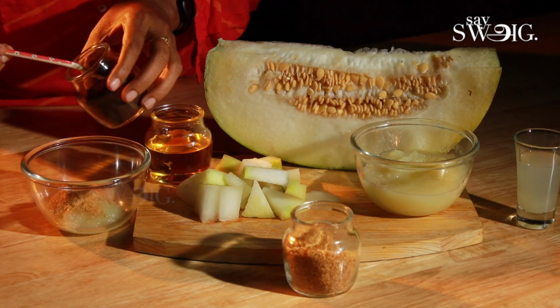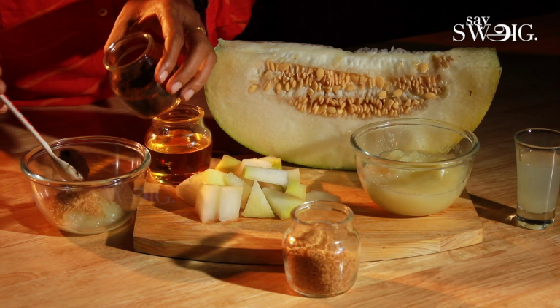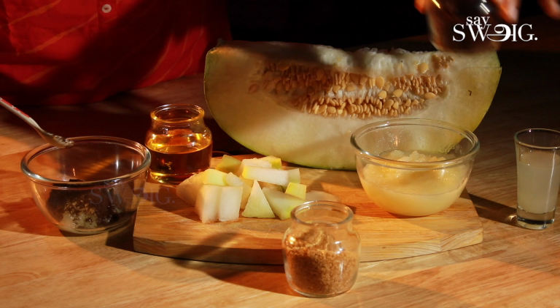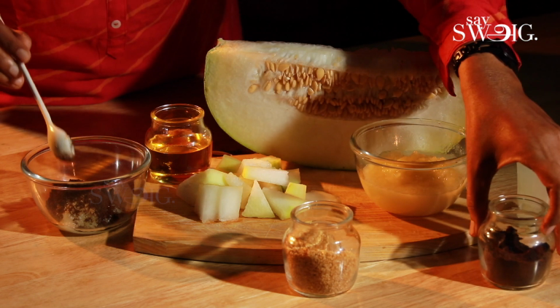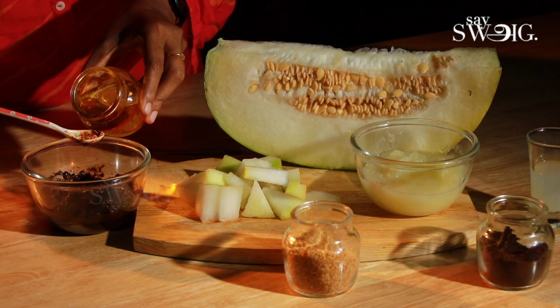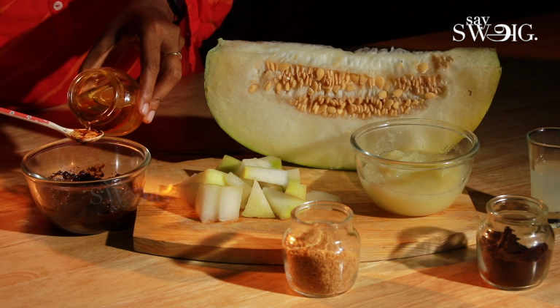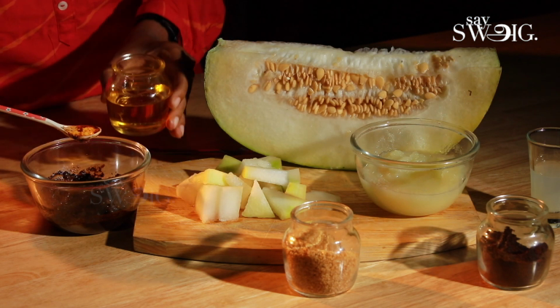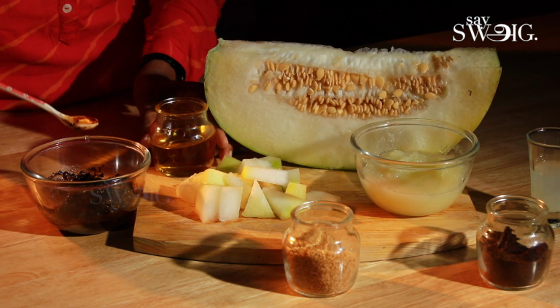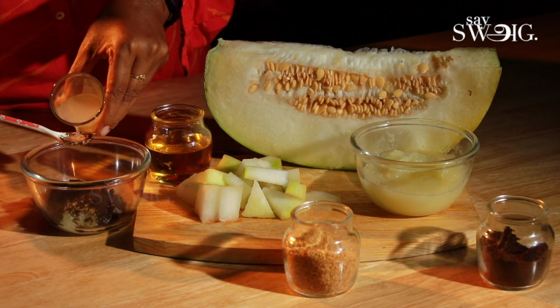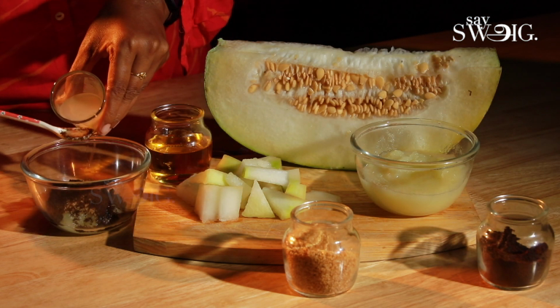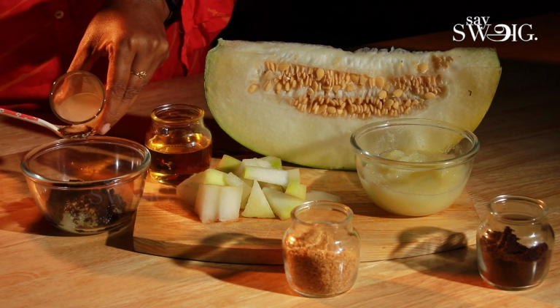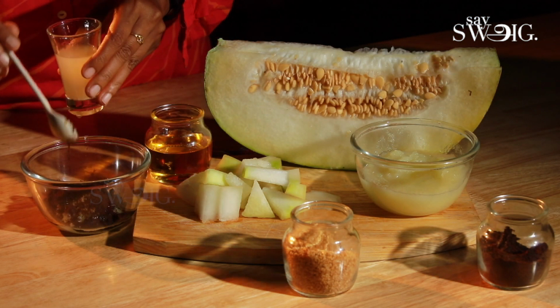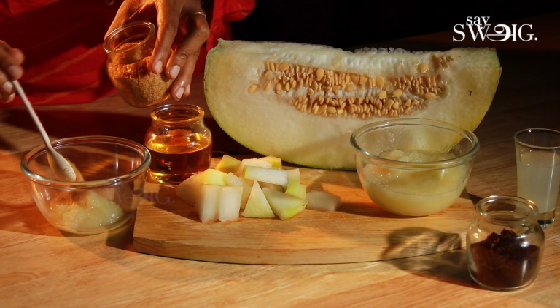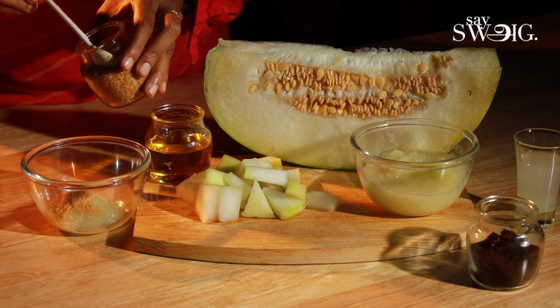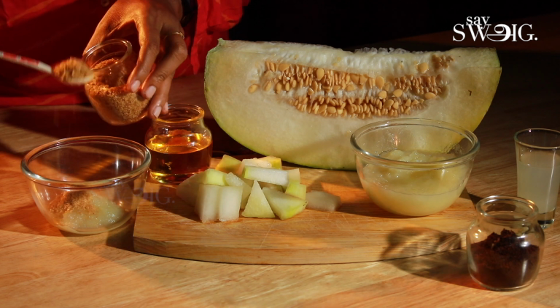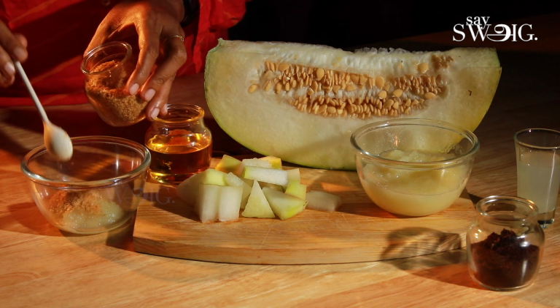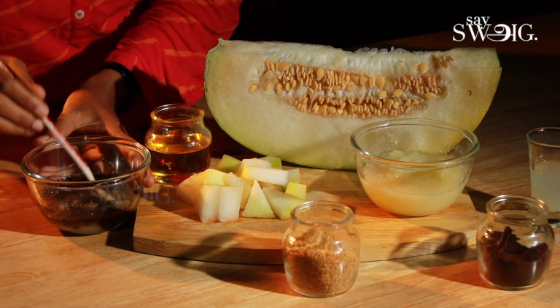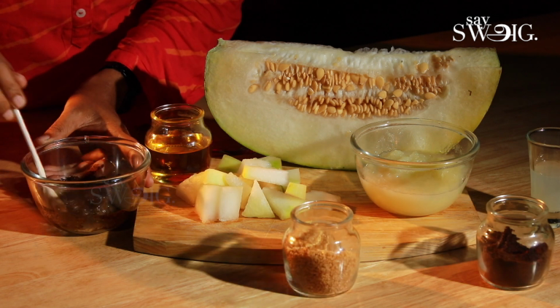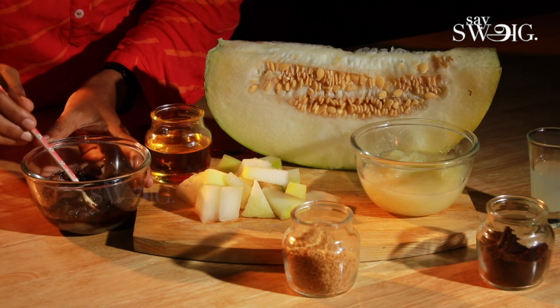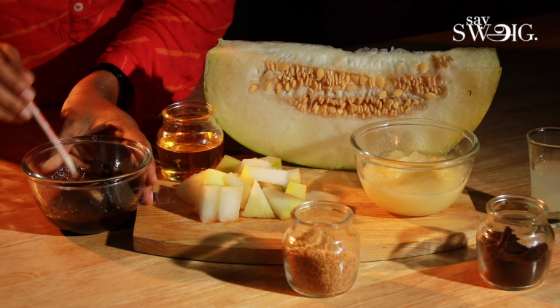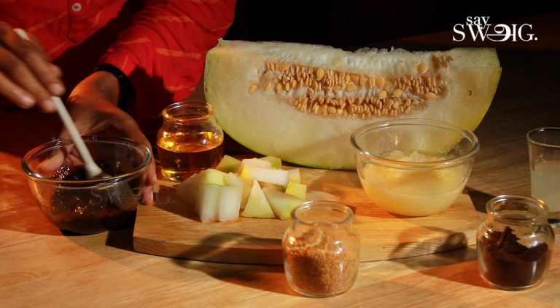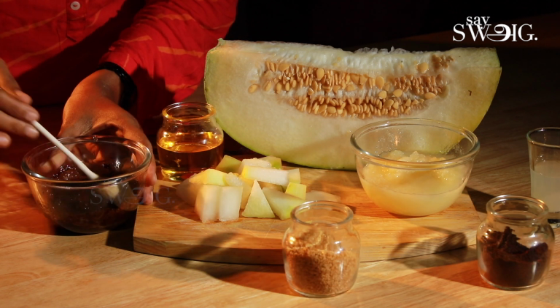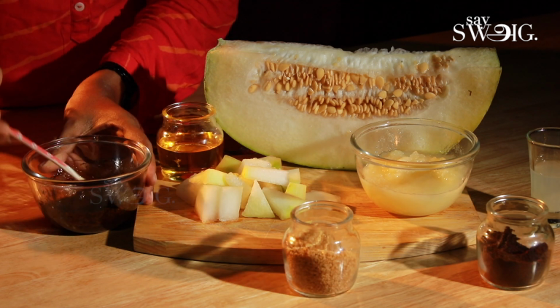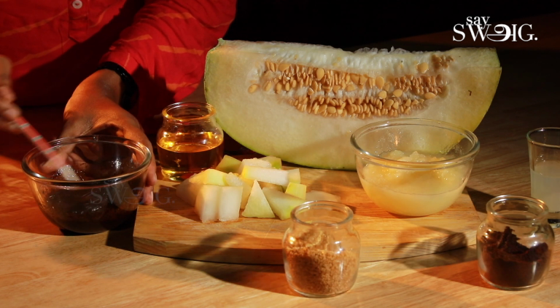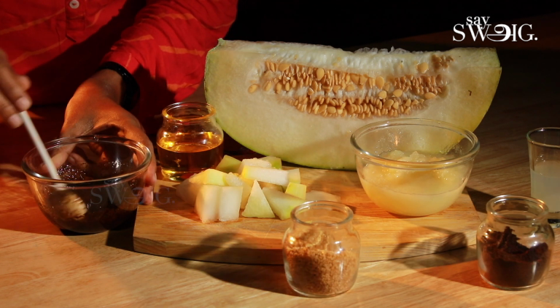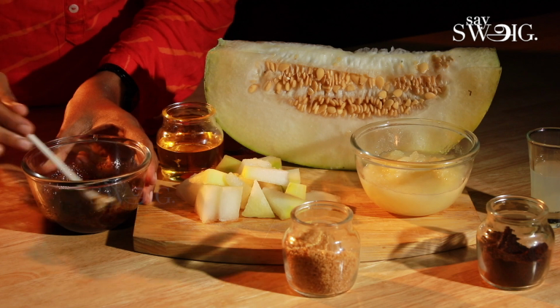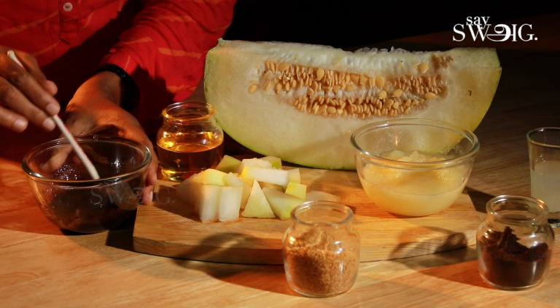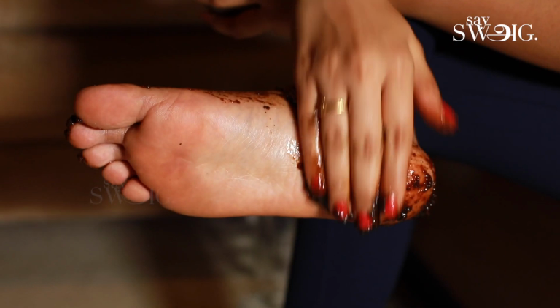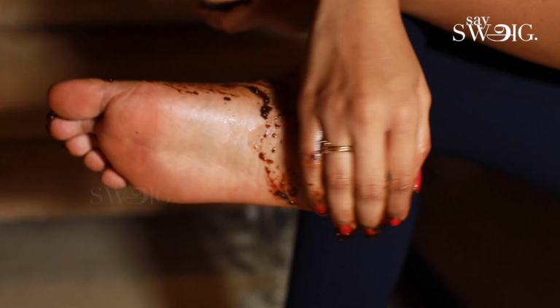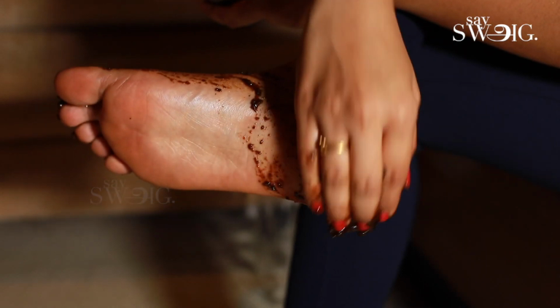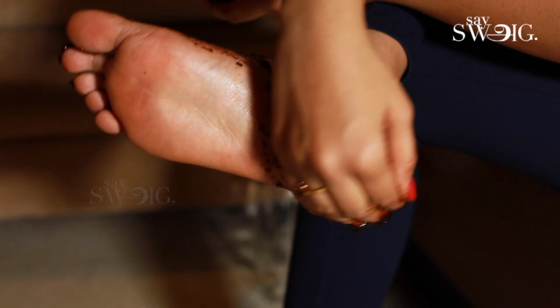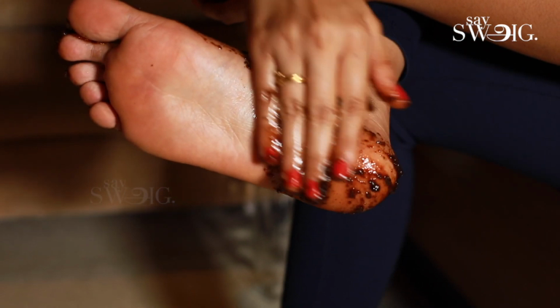To the pumpkin paste, add coffee powder, almond oil, lemon juice, and brown sugar. Mix everything together to make a scrub — it will be ready and perfect.